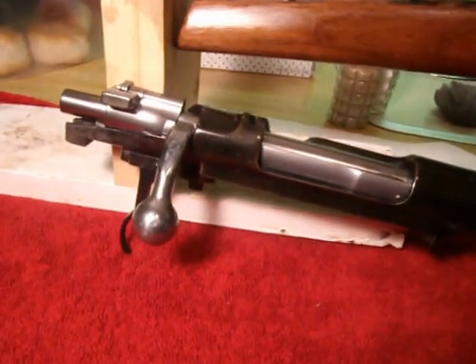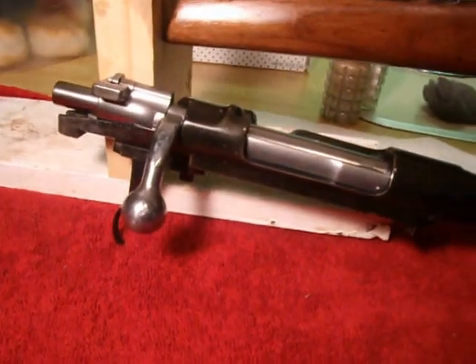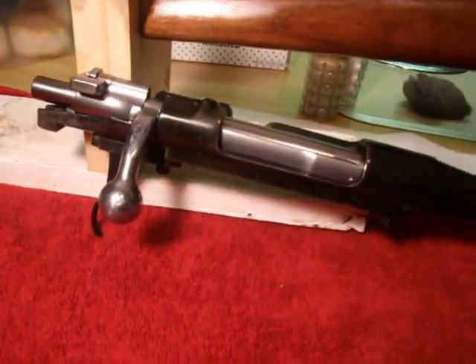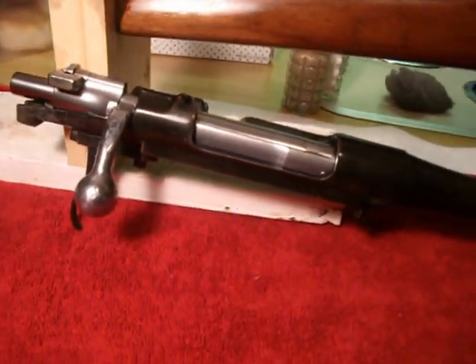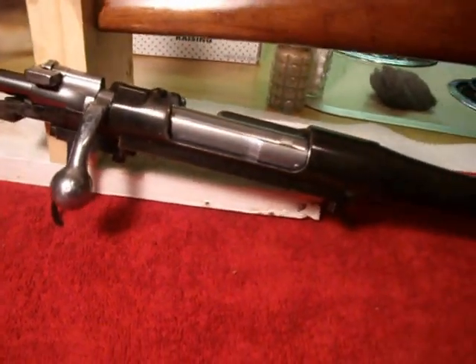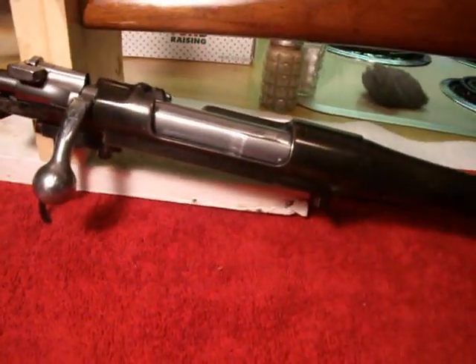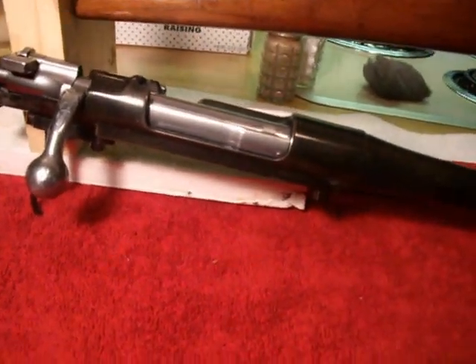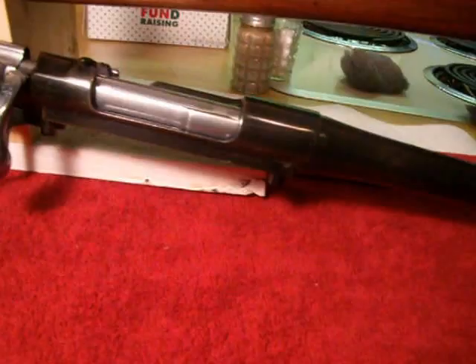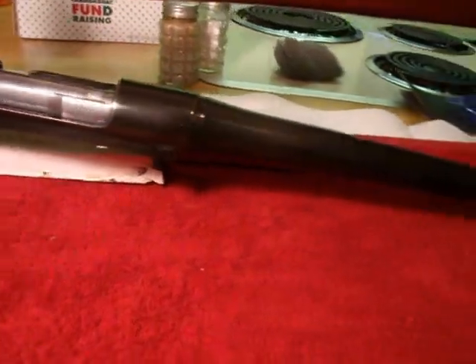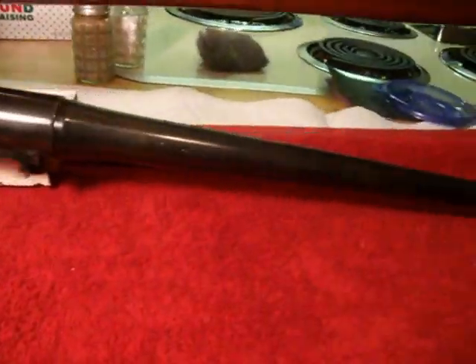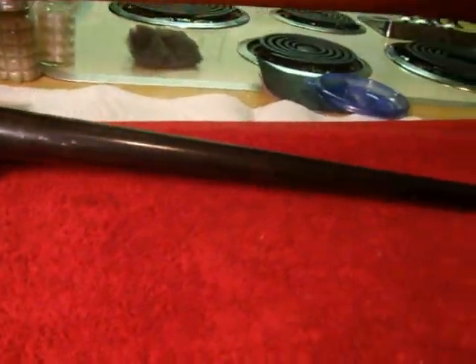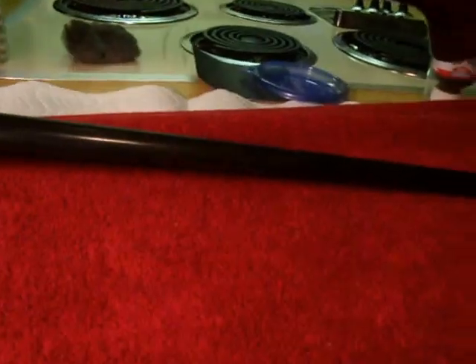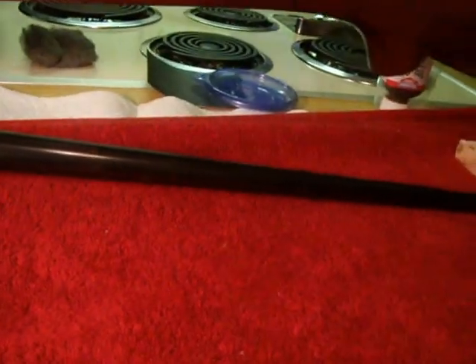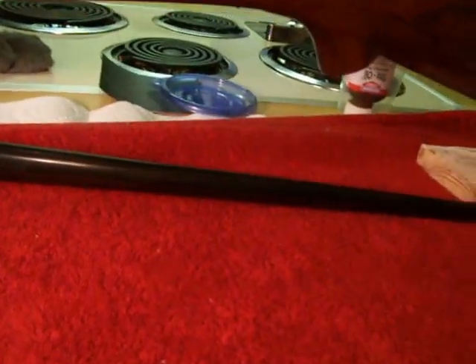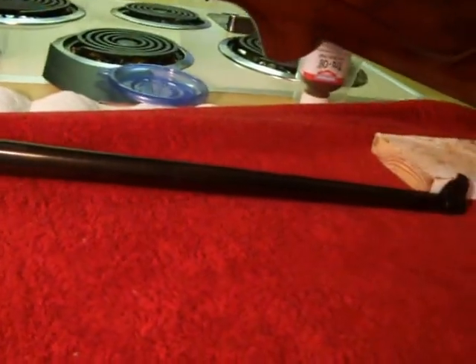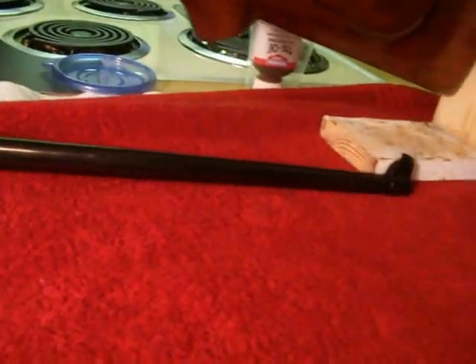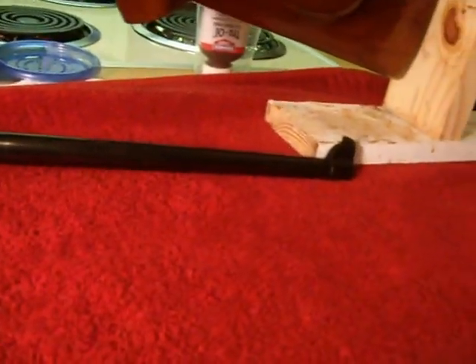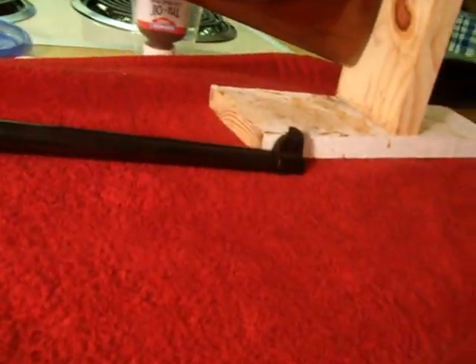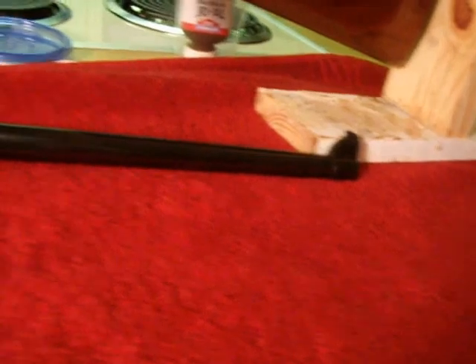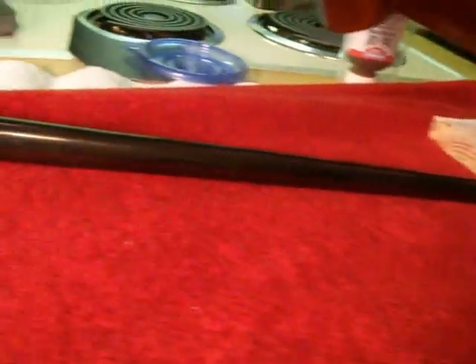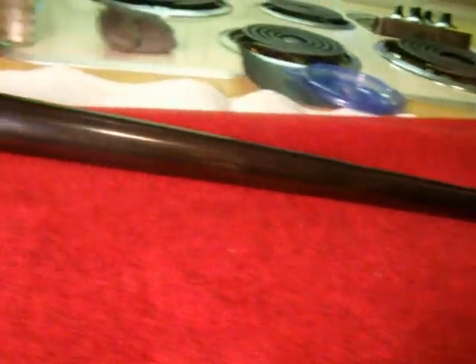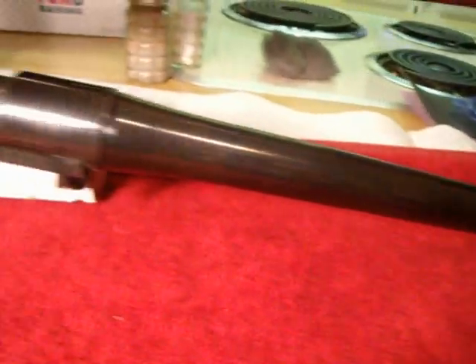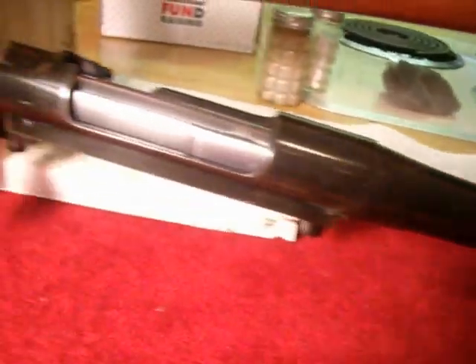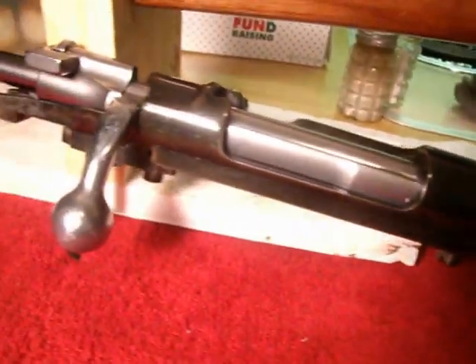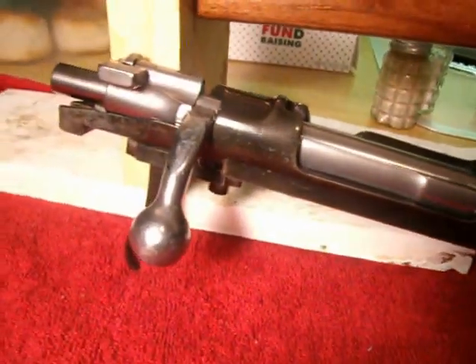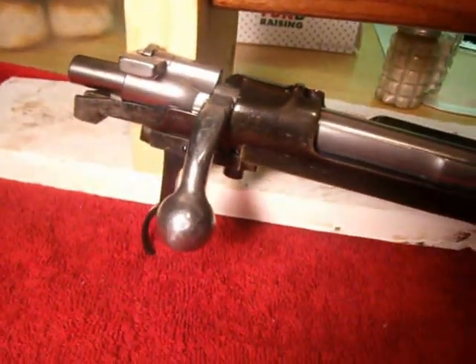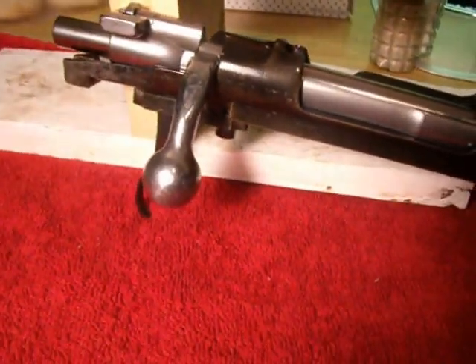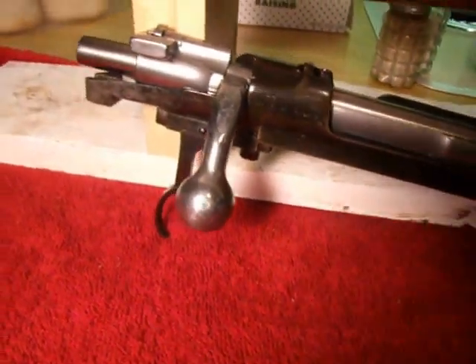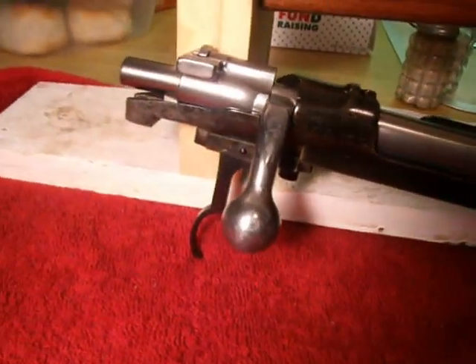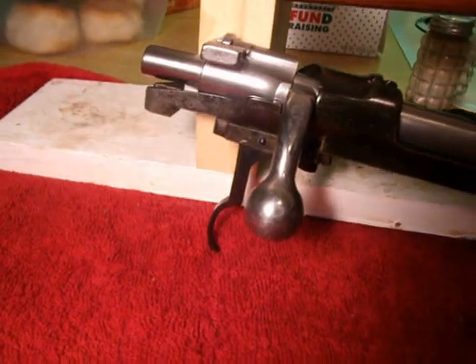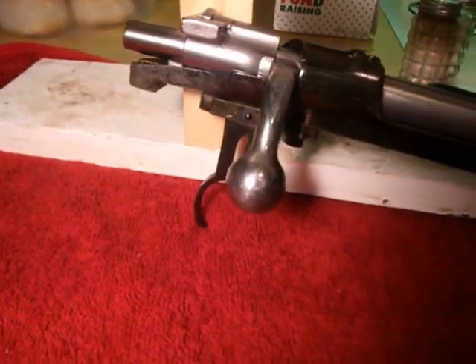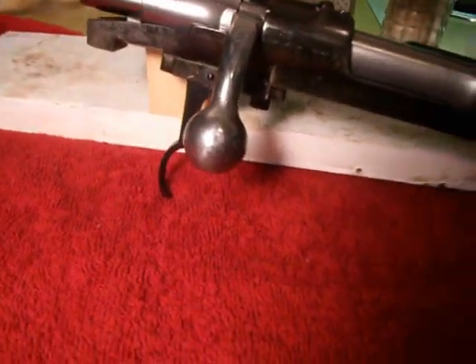I got off work early today — had half a day of vacation to burn, so I left at lunchtime, came home, and went ahead and re-blued the barrel. Got it done, and just before that went ahead and polished the bolt, making it look a little nicer.